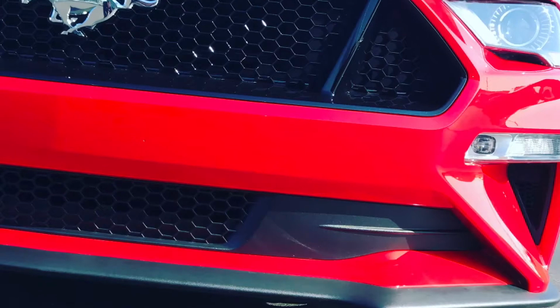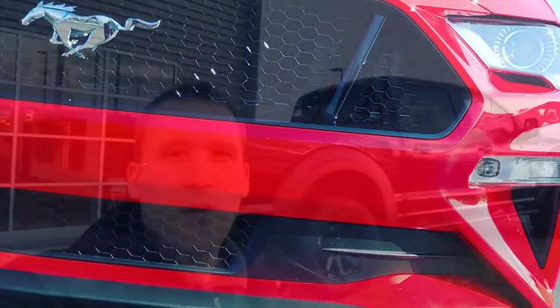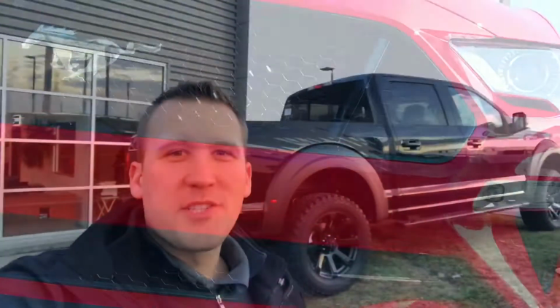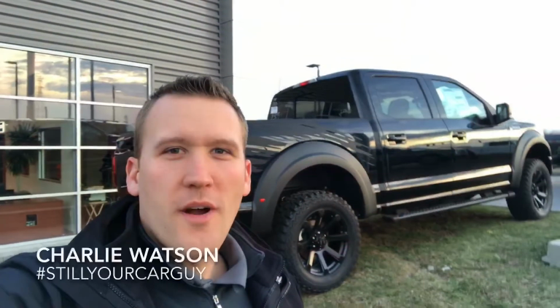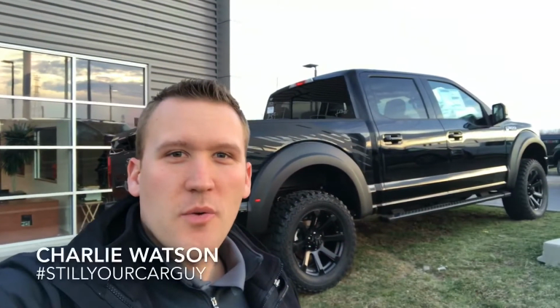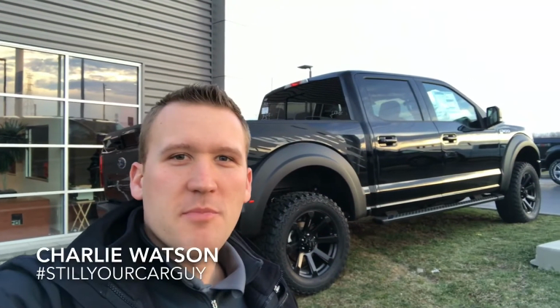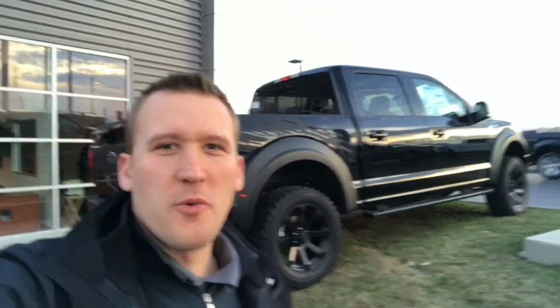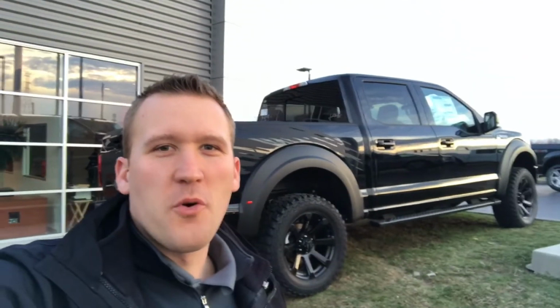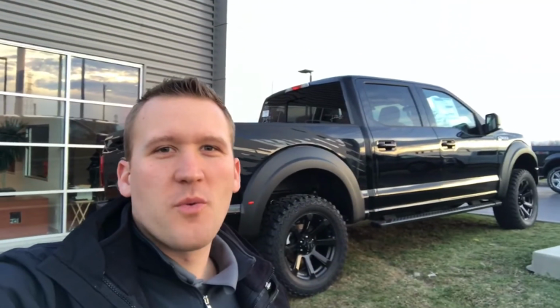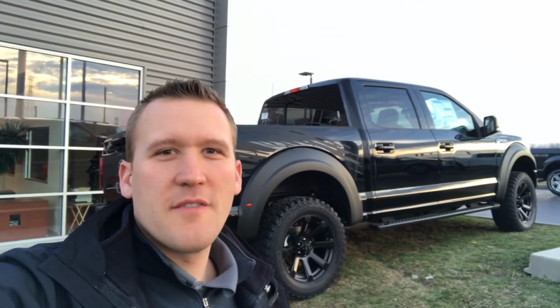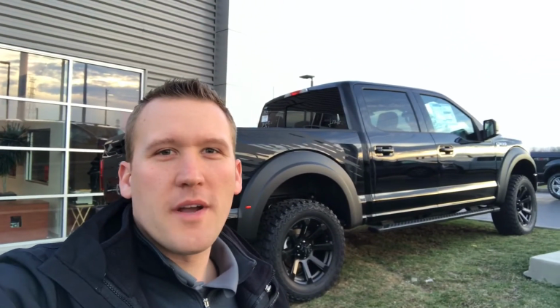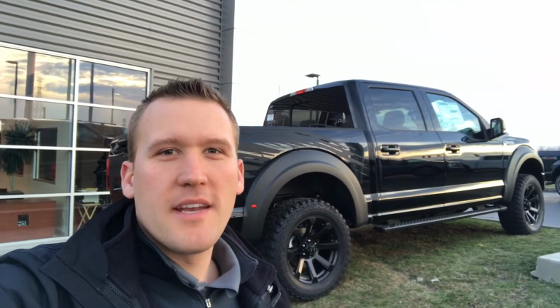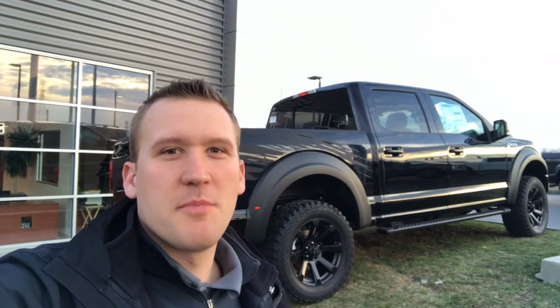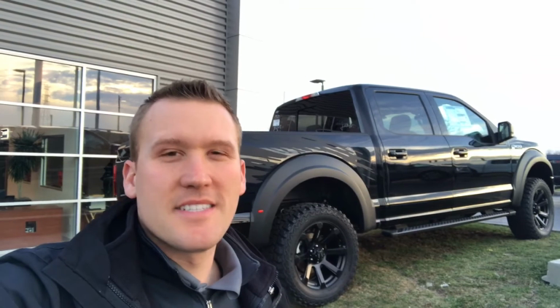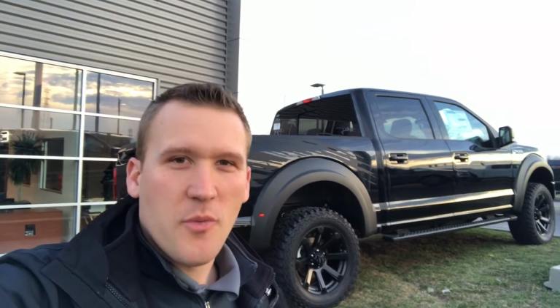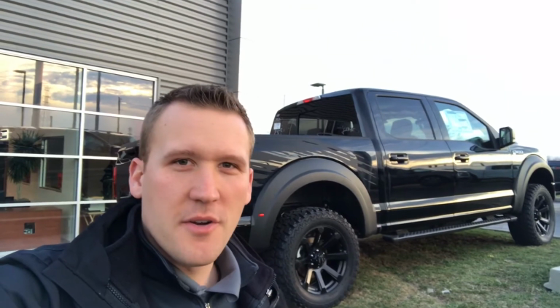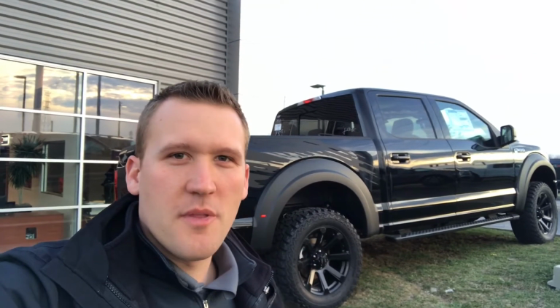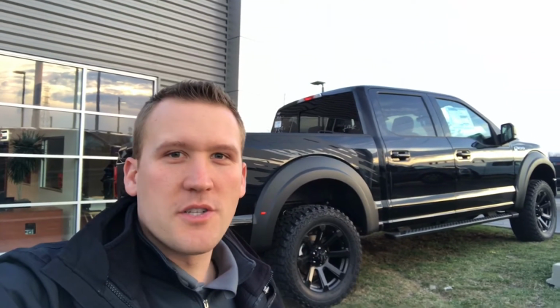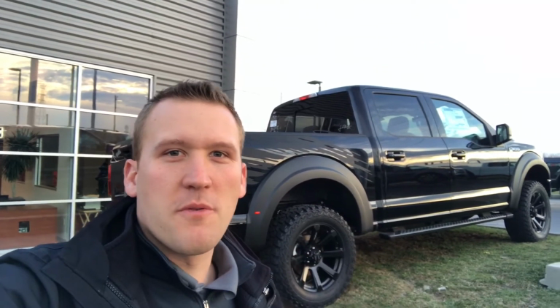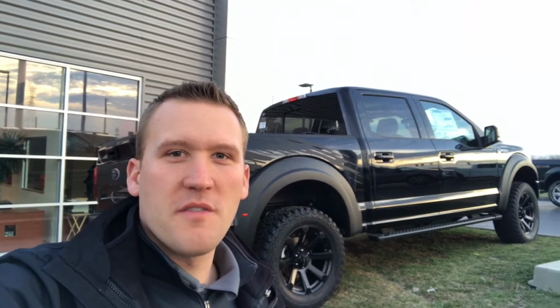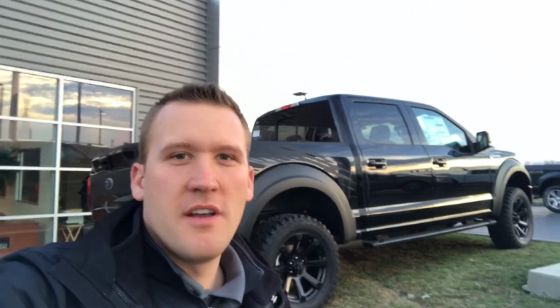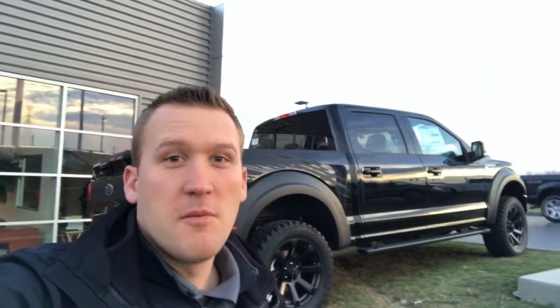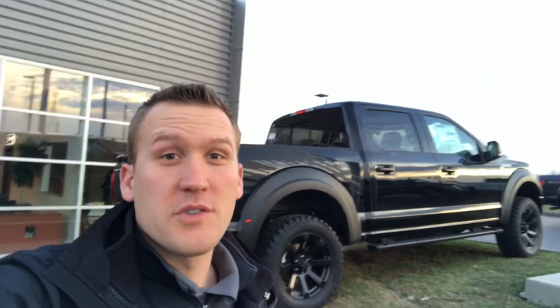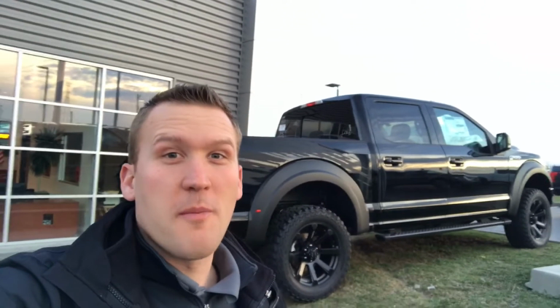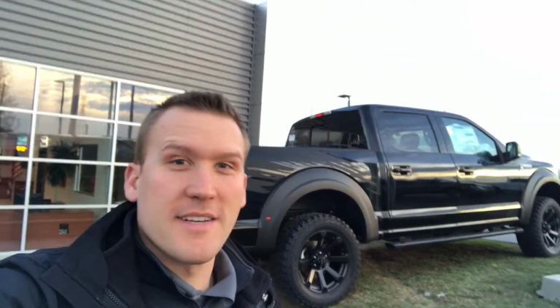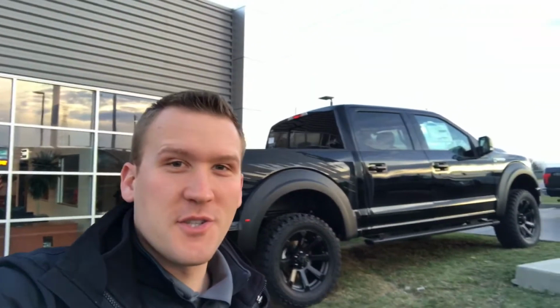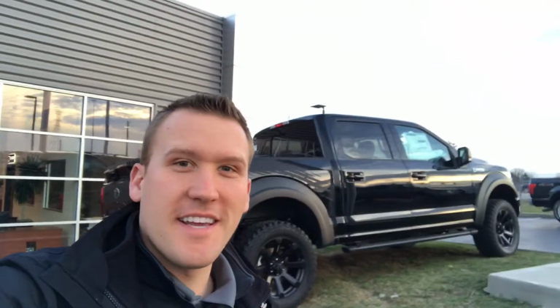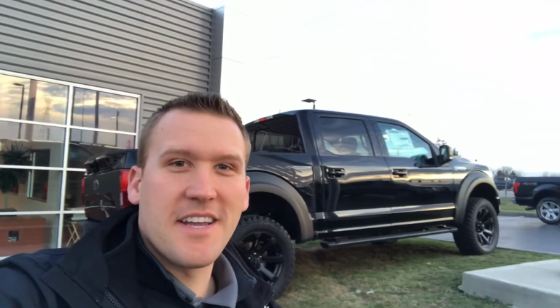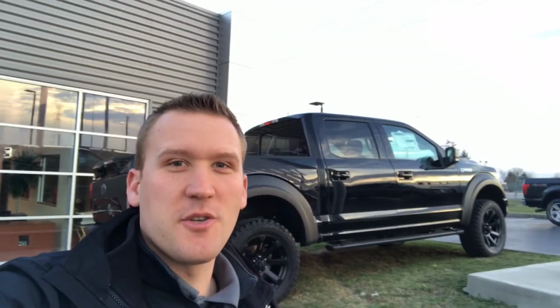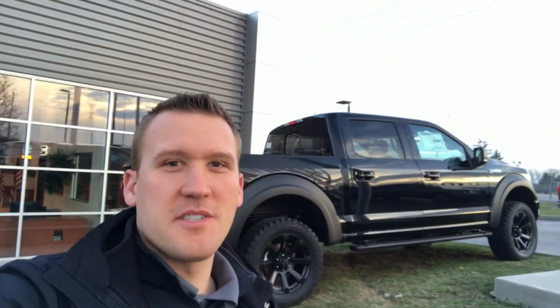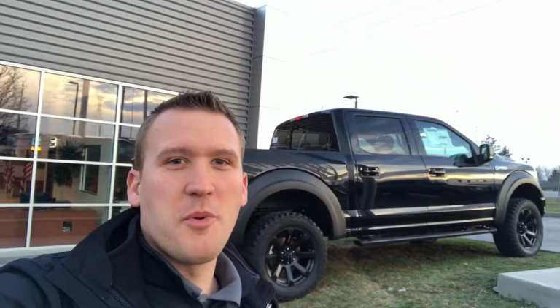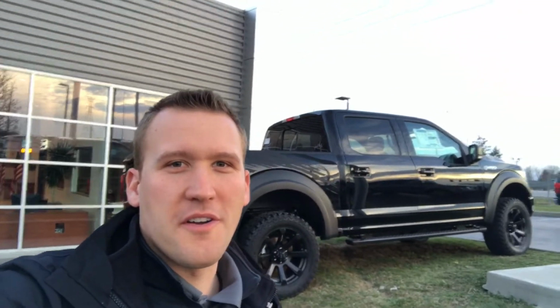What's going on guys? Charlie Watson here with Beechmont Ford Performance. Wanted to give you a quick update. It has been insane around here with us launching our performance division, but we've started with a bang. Just thought I'd take a second to show you some of the stuff we've been working on.